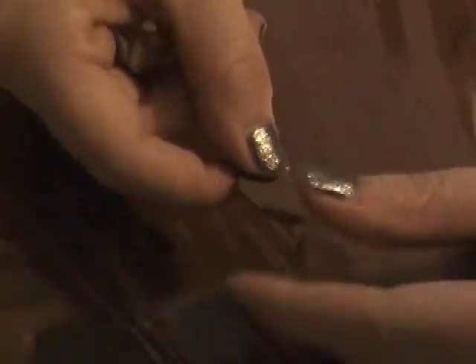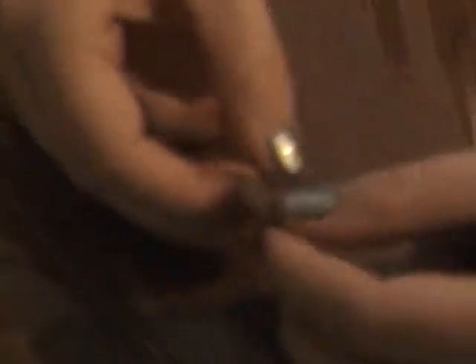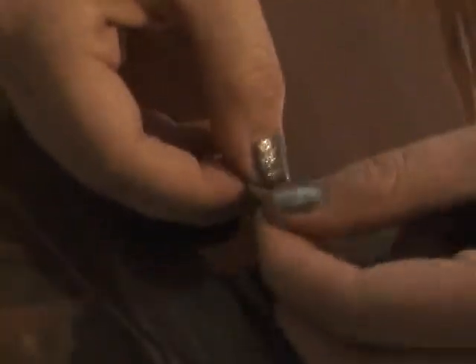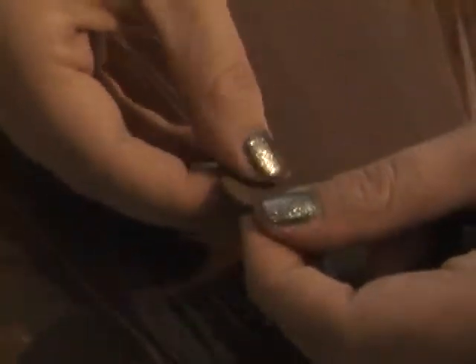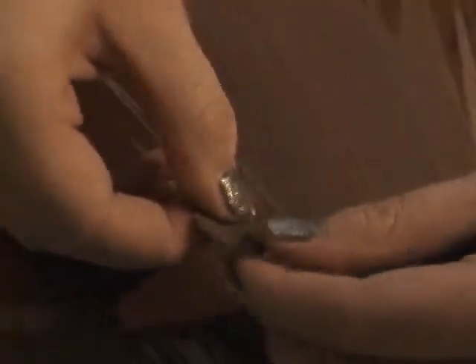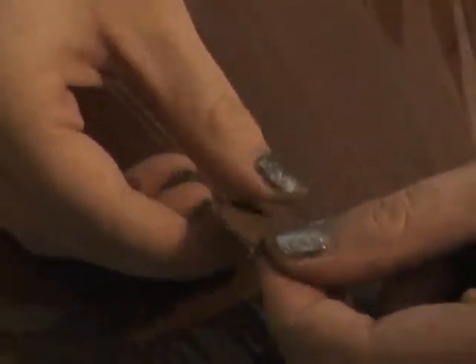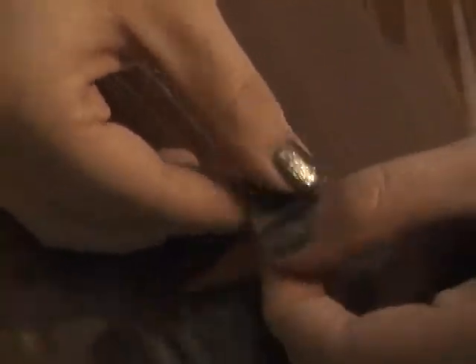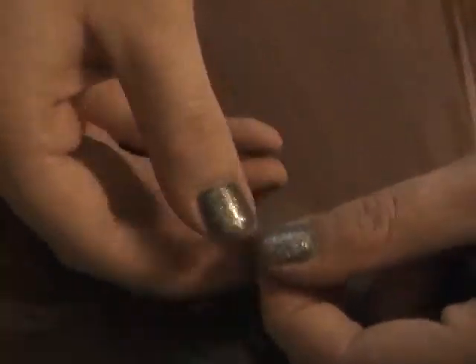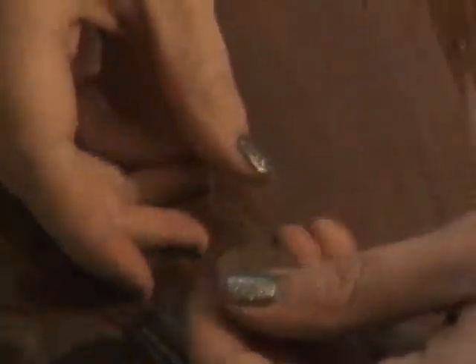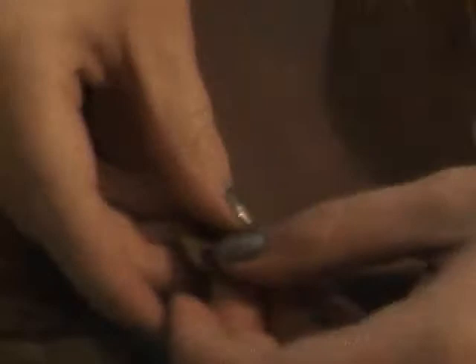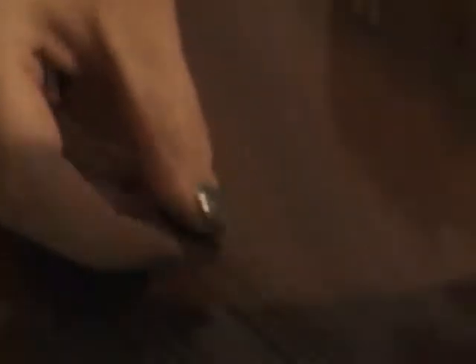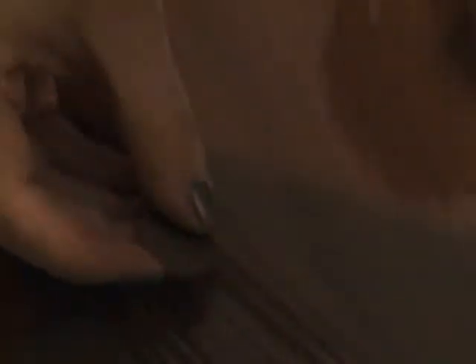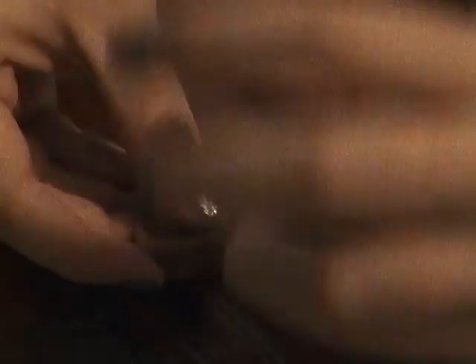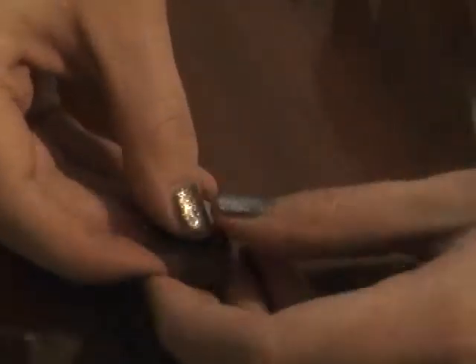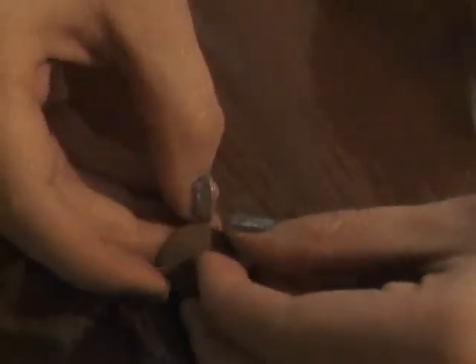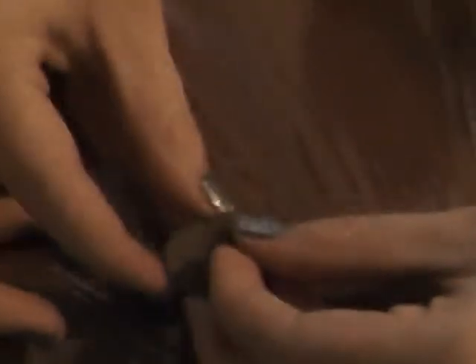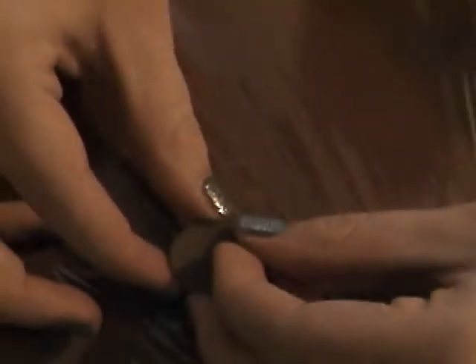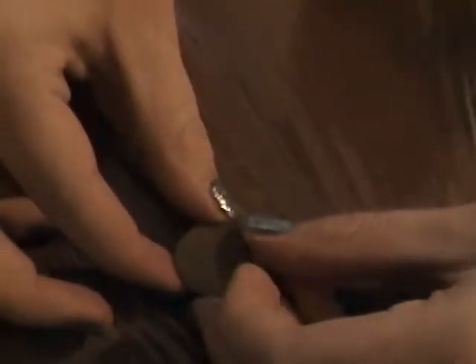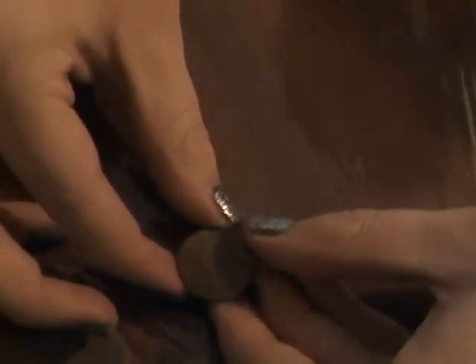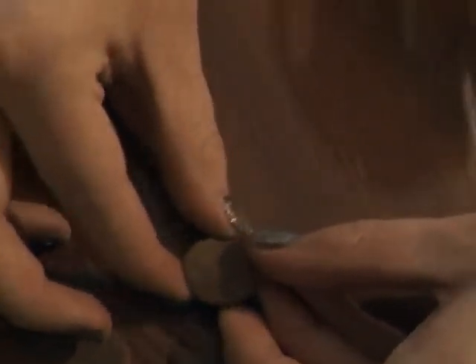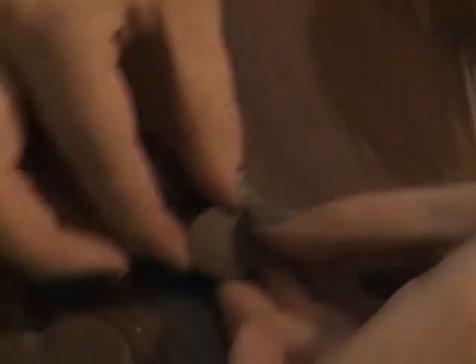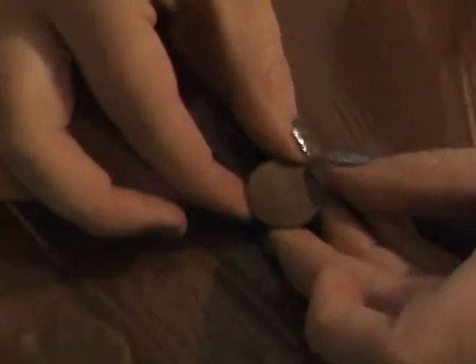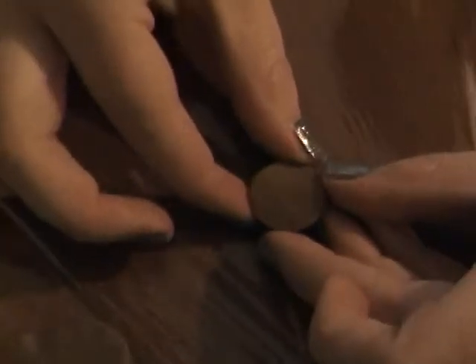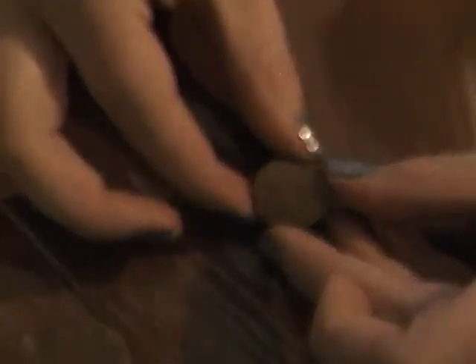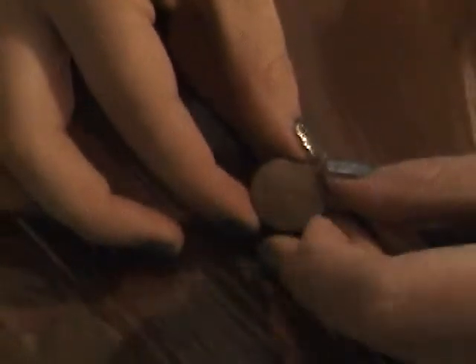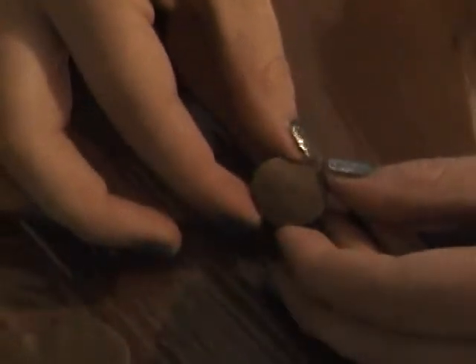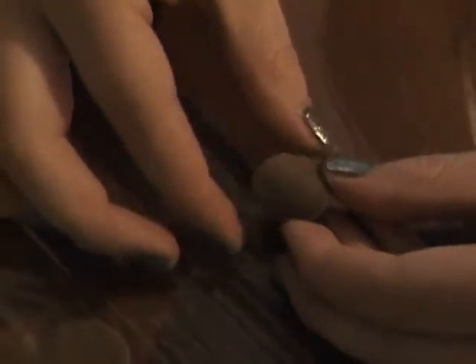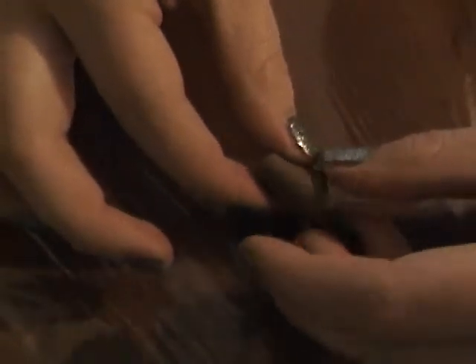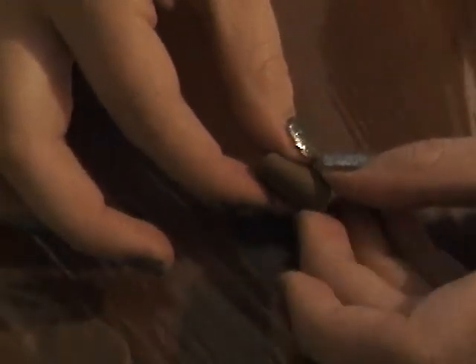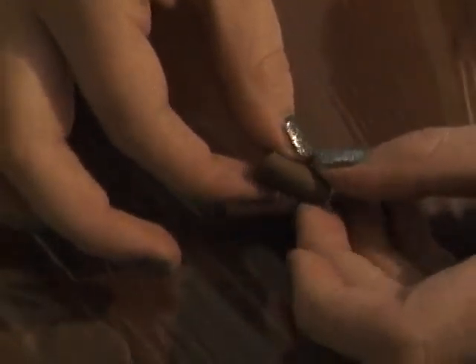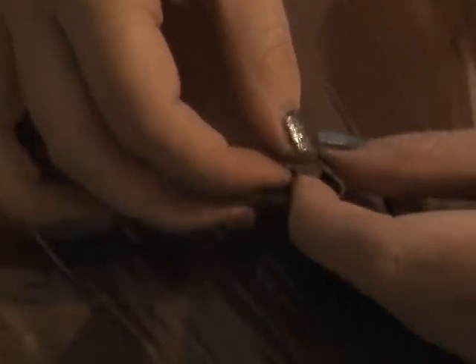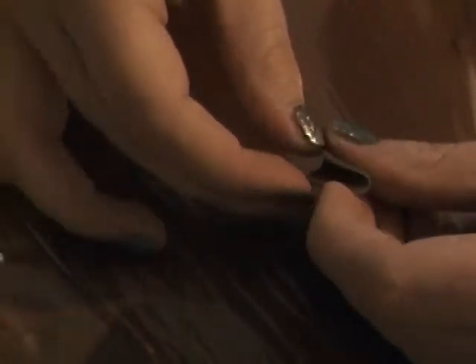I probably should have showed you guys what we were making before I started, but it's alright — it's not going to take that long. This is the quickest thing you will ever make. So you have your circle, and all you're going to do is bend it like a taco.